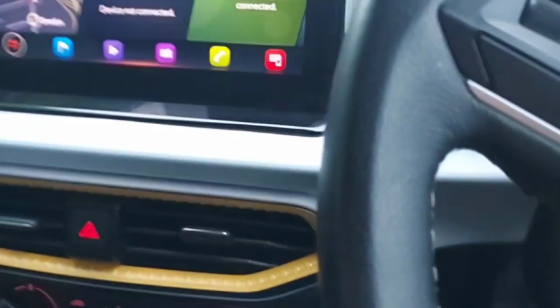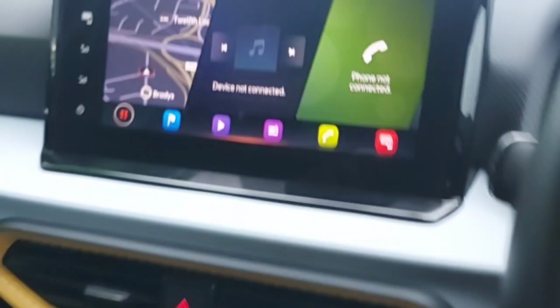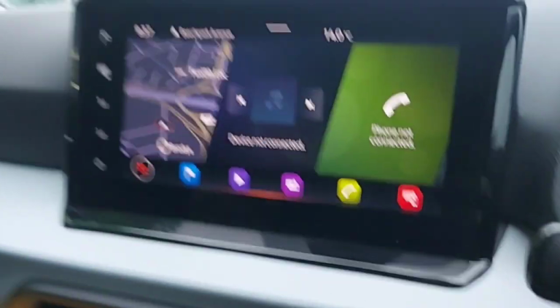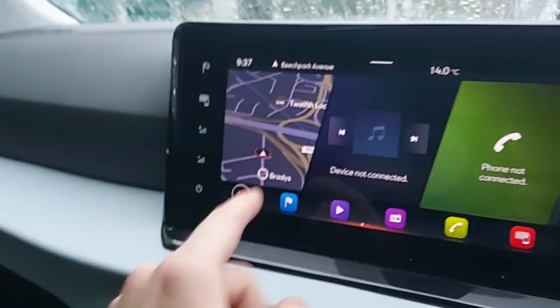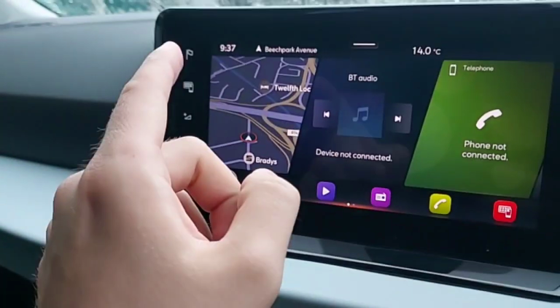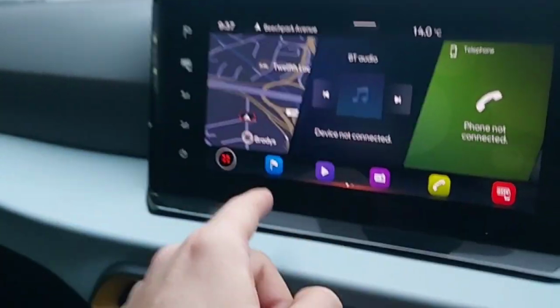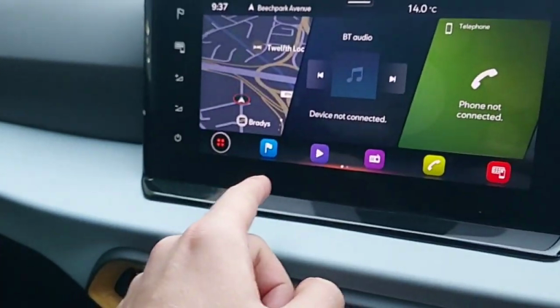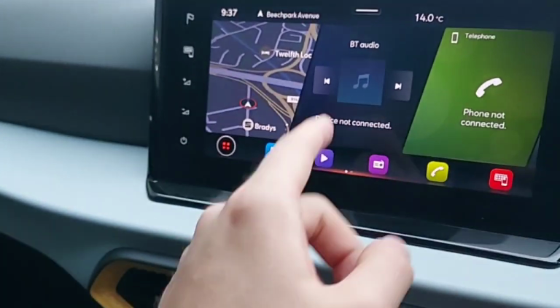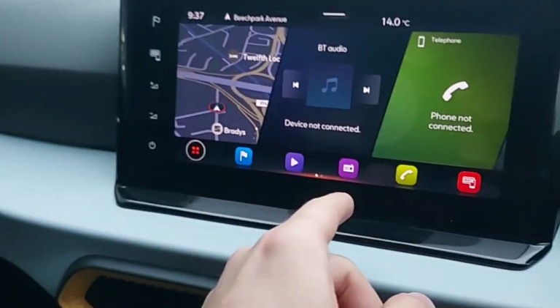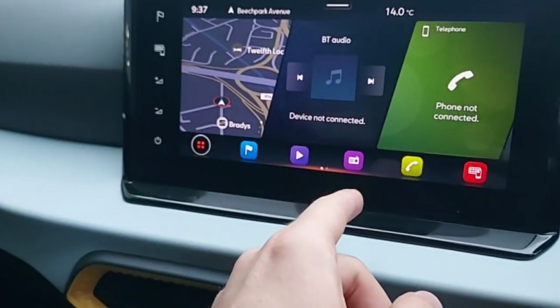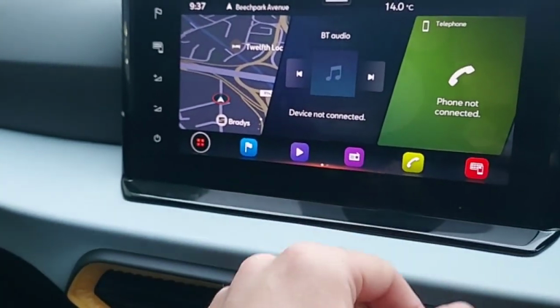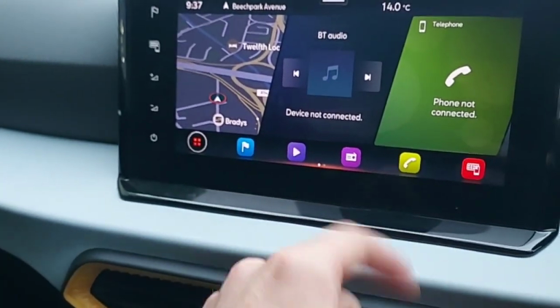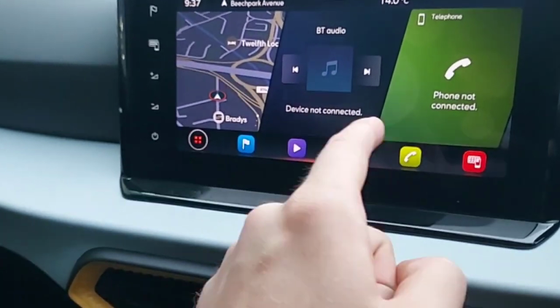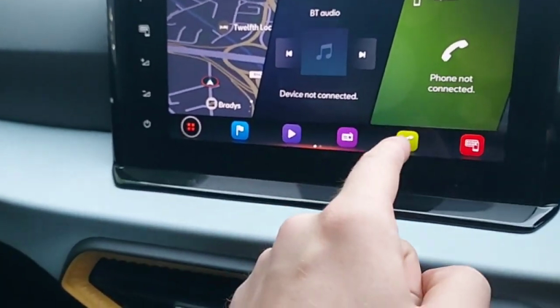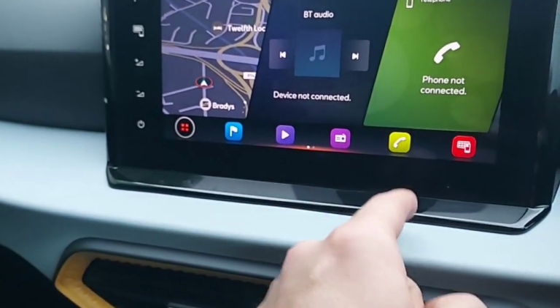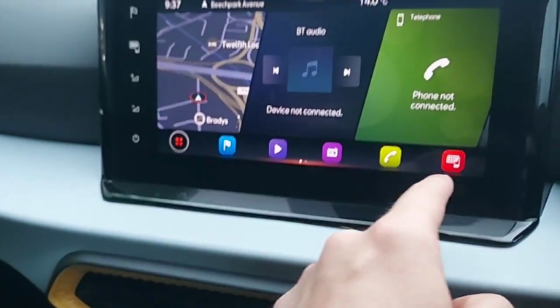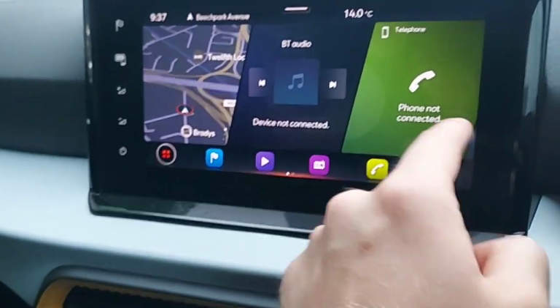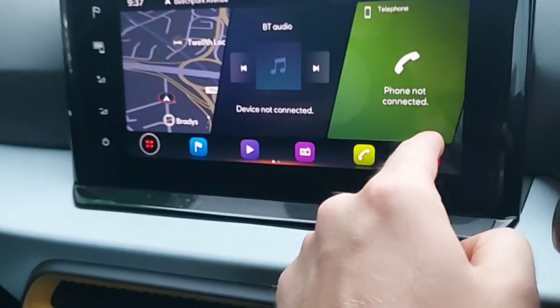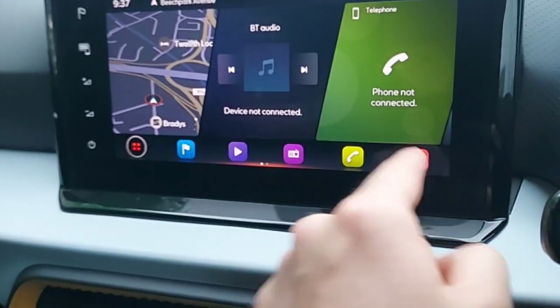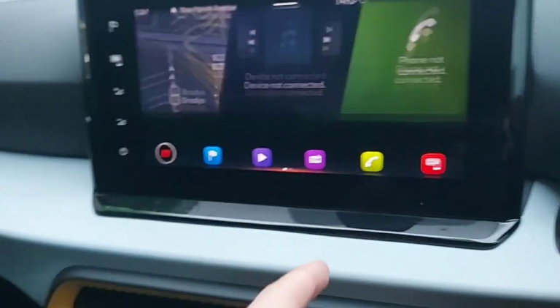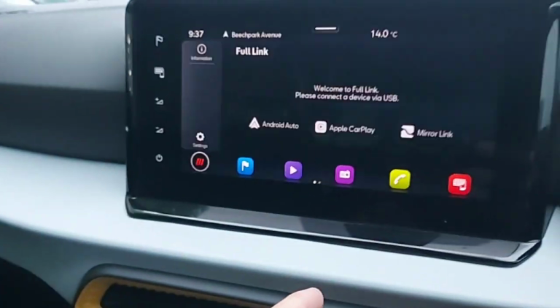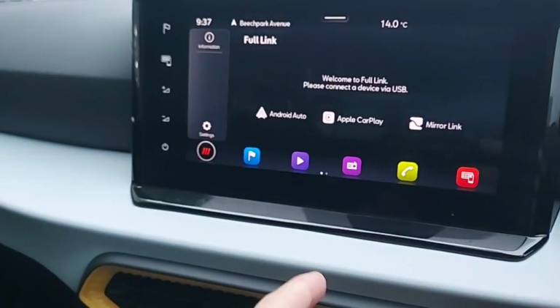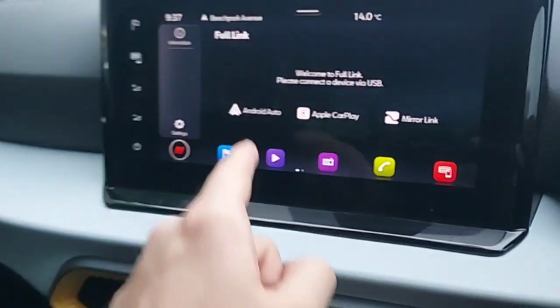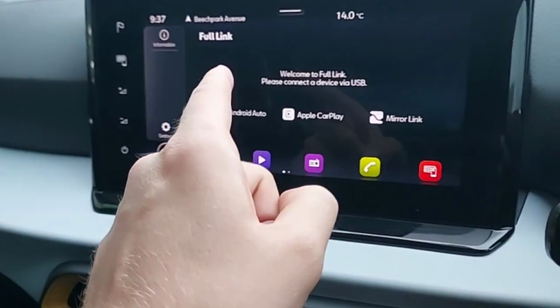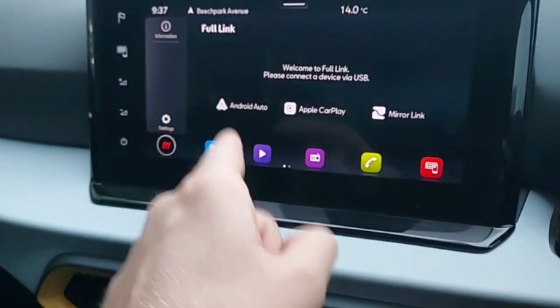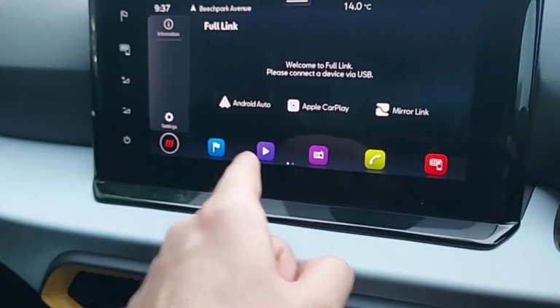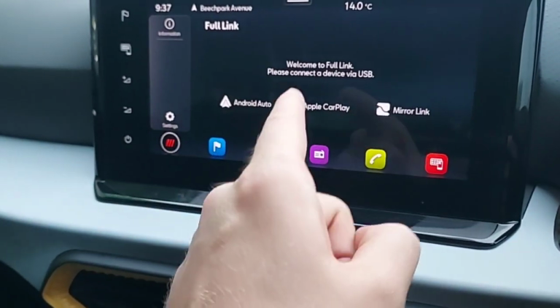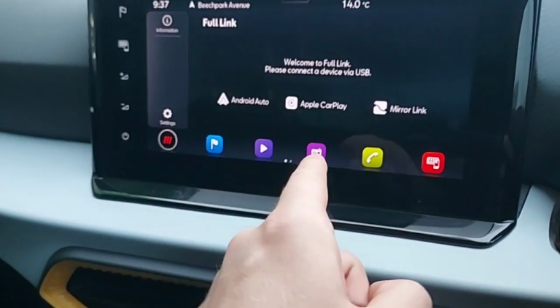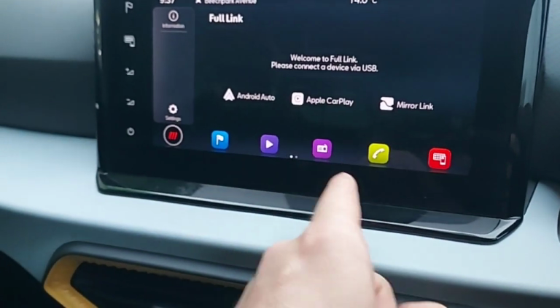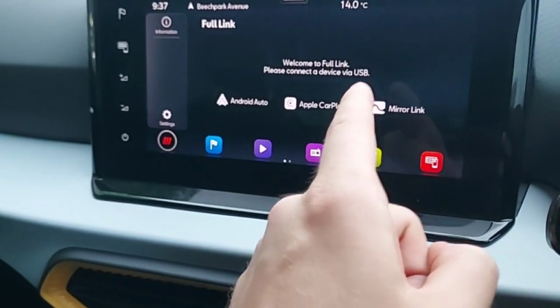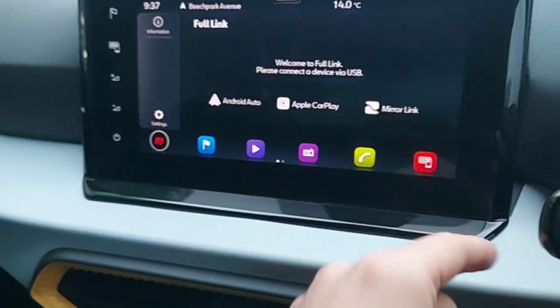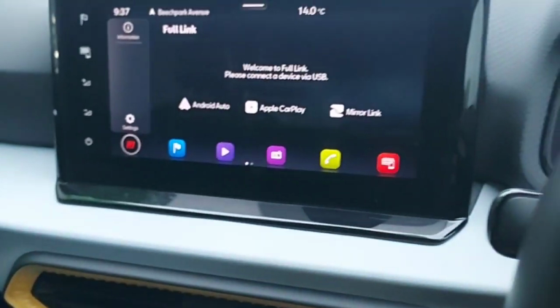This car also comes with satellite navigation, all the radio stations that you want, and you can connect your phone via Bluetooth. This car also comes with SEAT Full Link, which has Android Auto, Apple CarPlay, and Mirror Link.